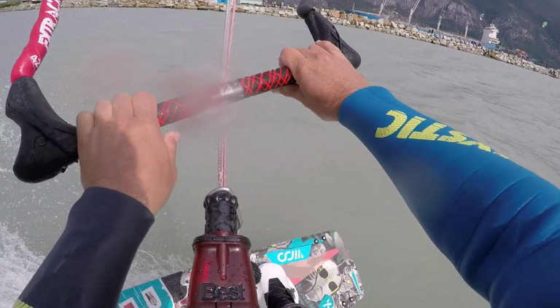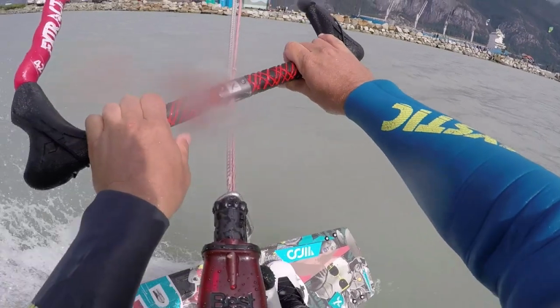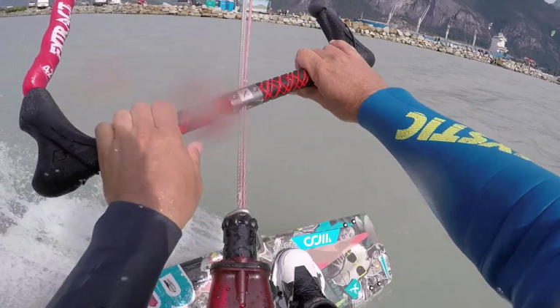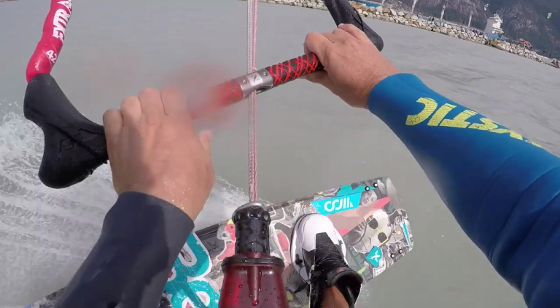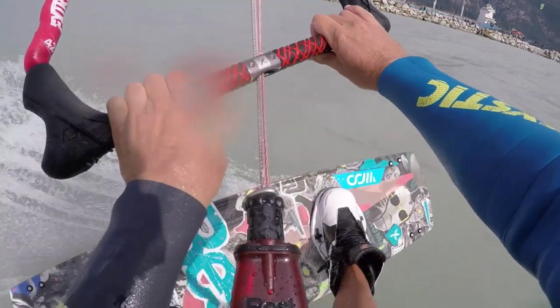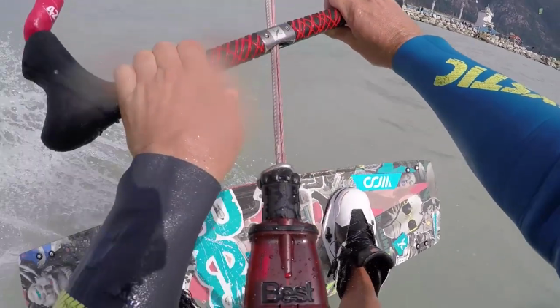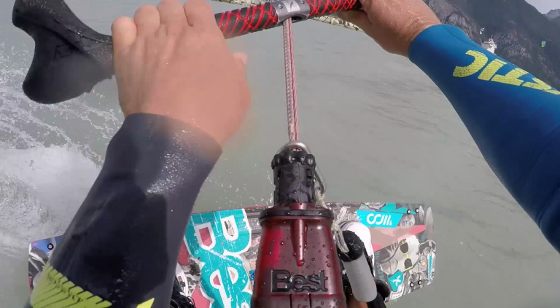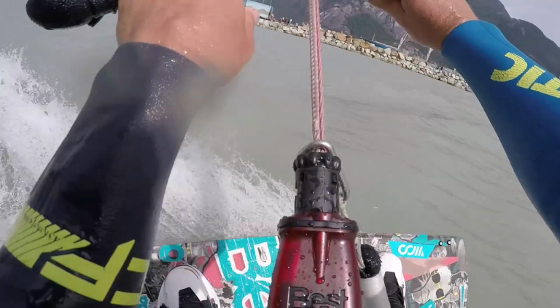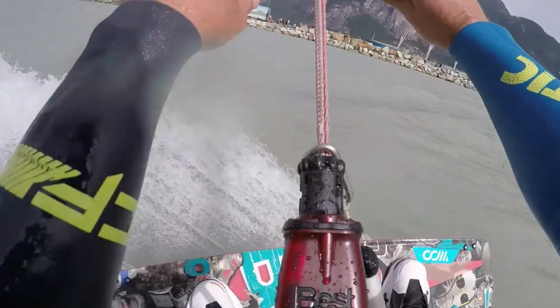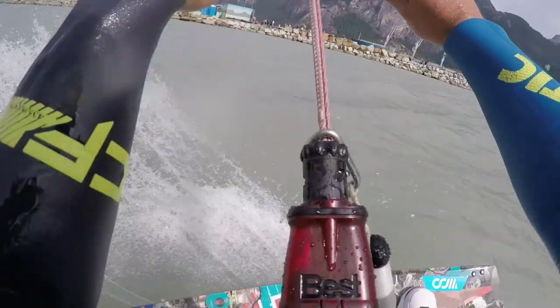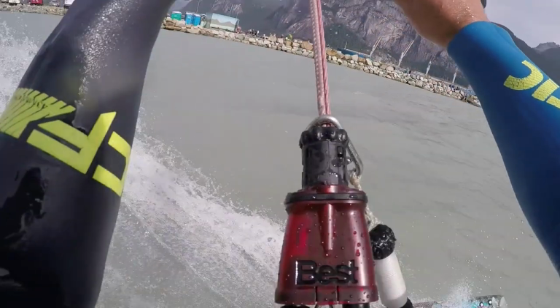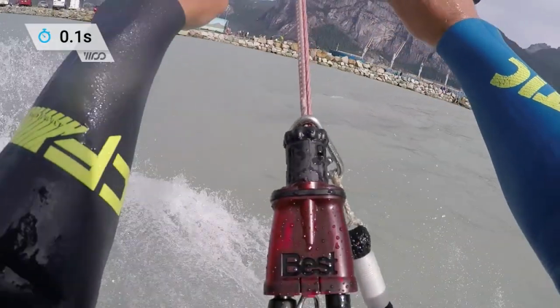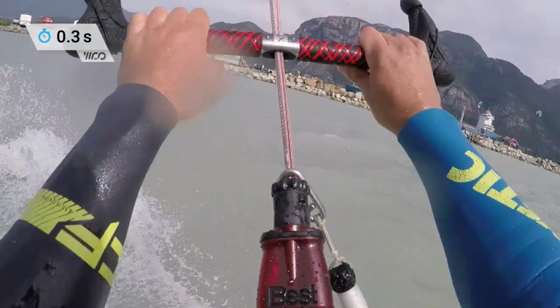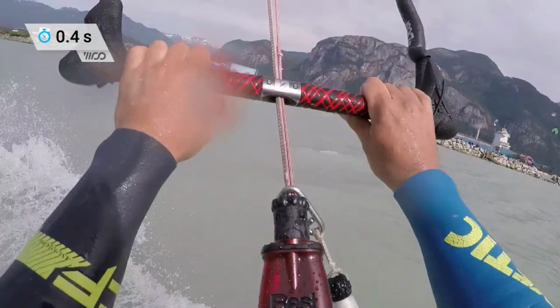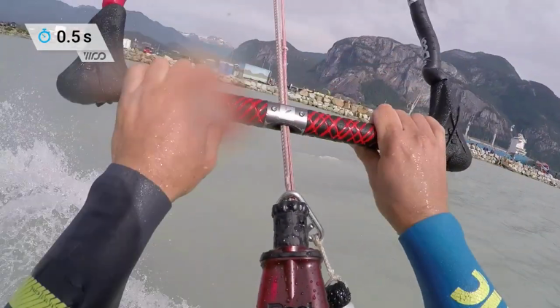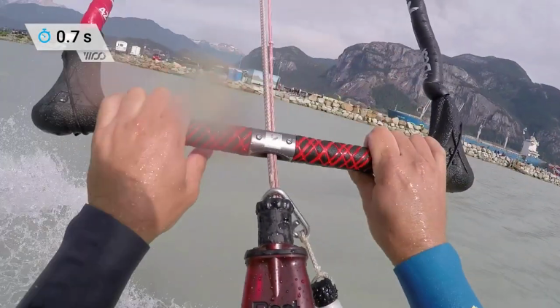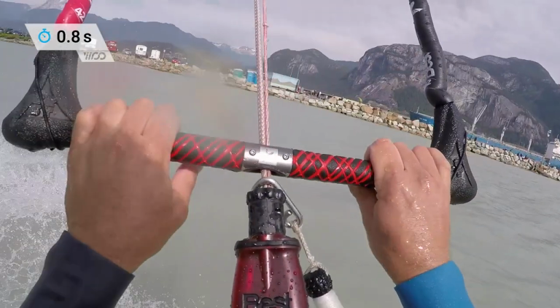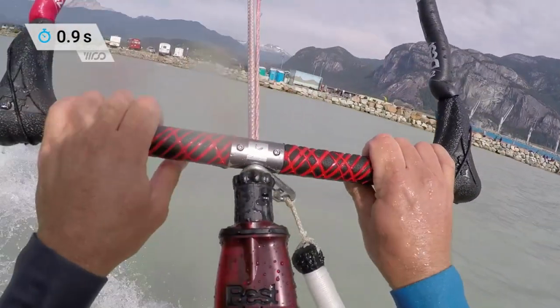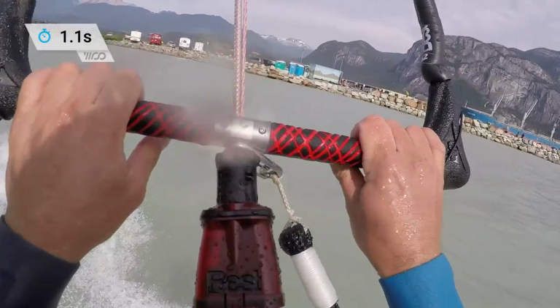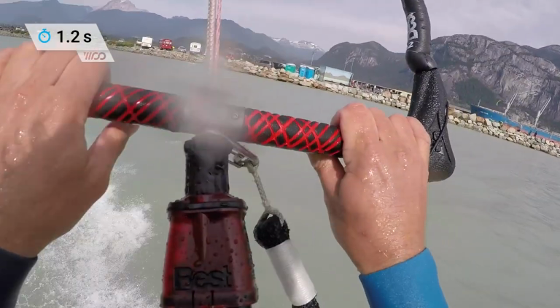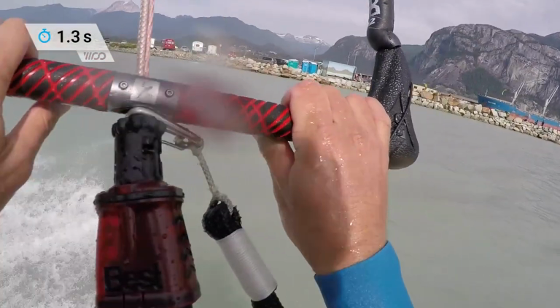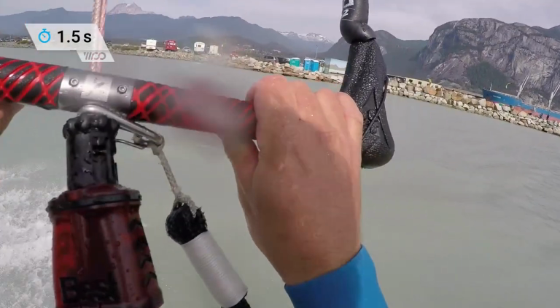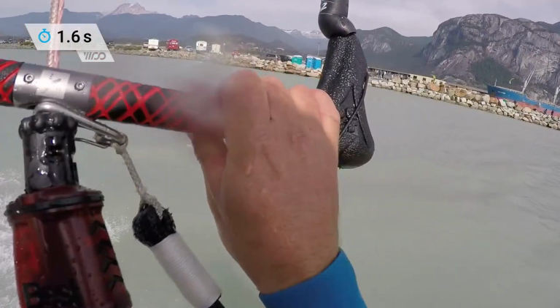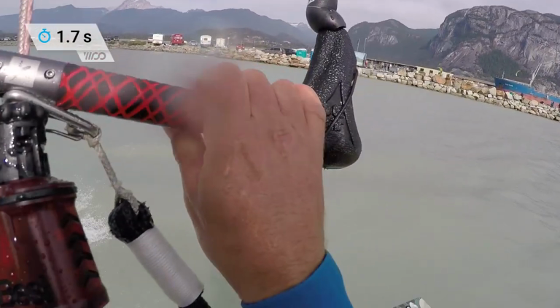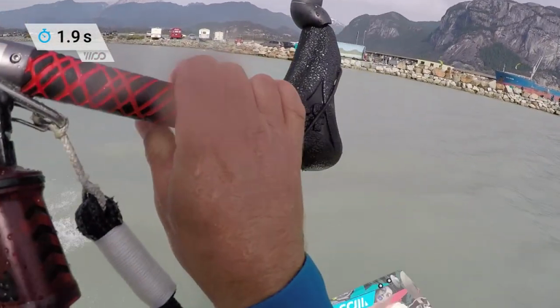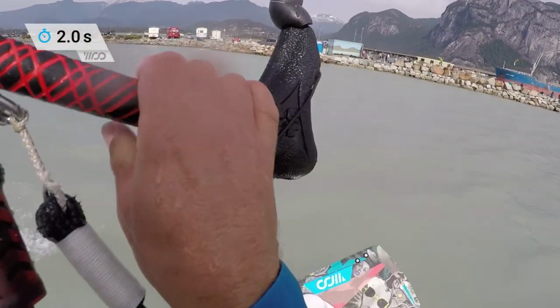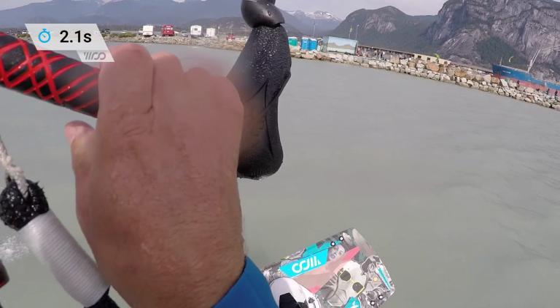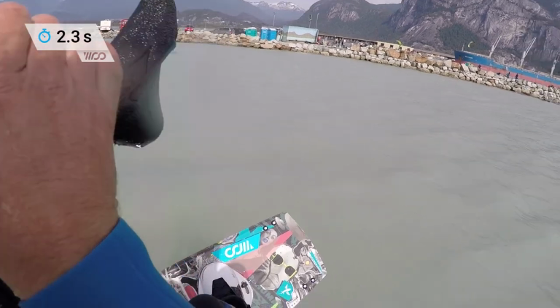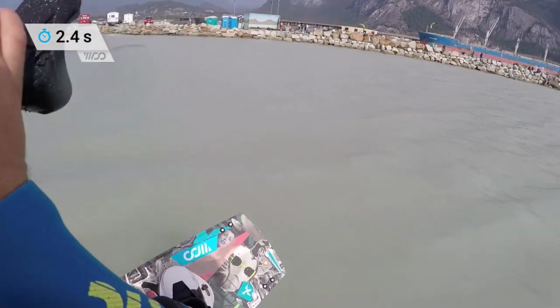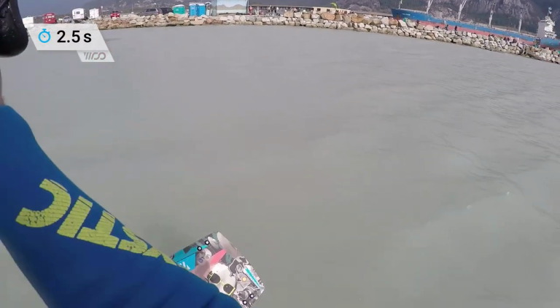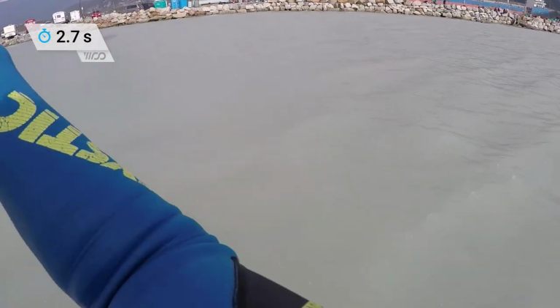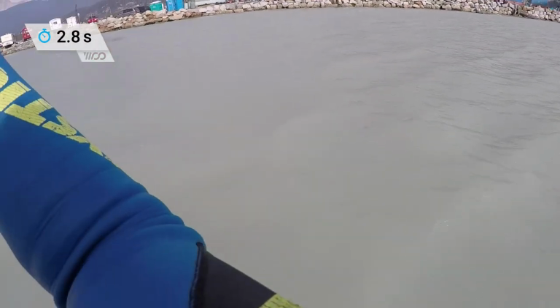Sheeting the bar in and remaining calm is the key to solid floaty boosts. It will also help when we come to look at landings. If you follow the tips in this episode, you'll notice way better hang time and height stats.